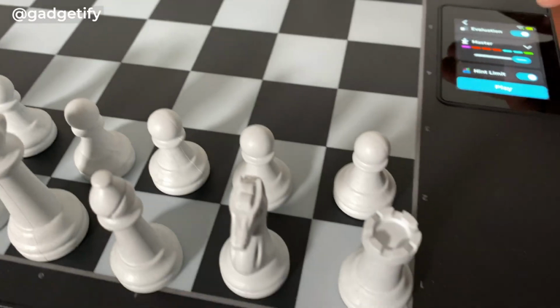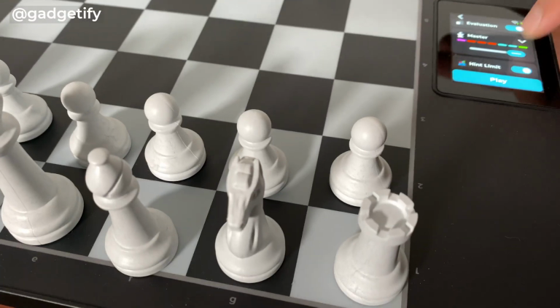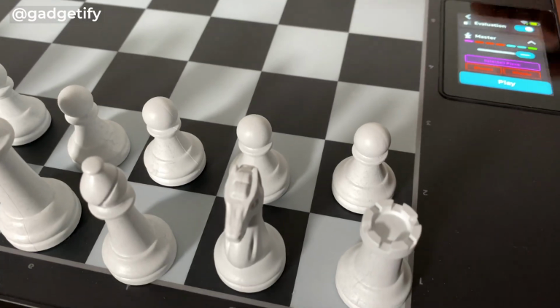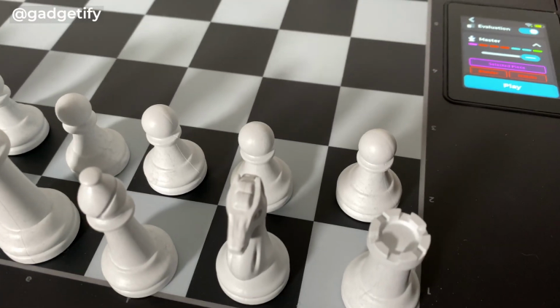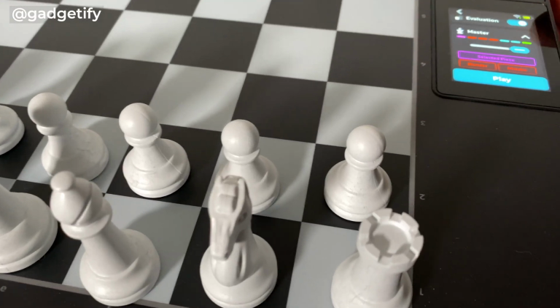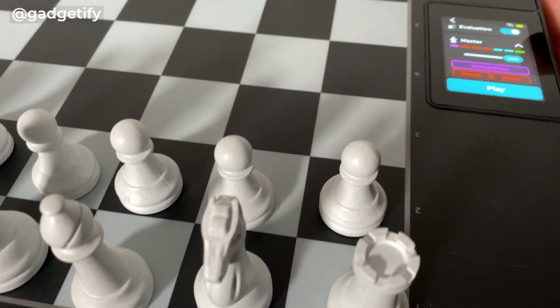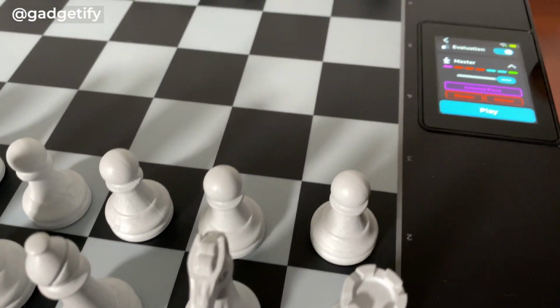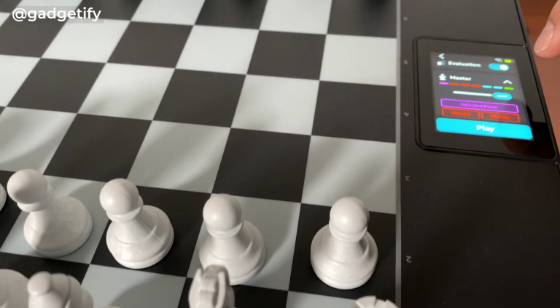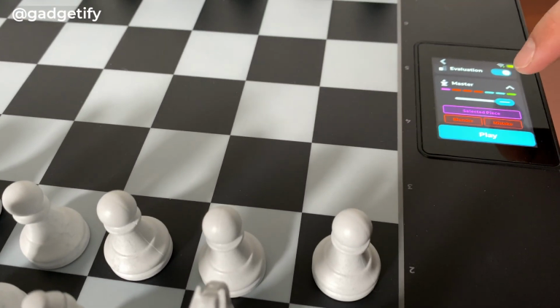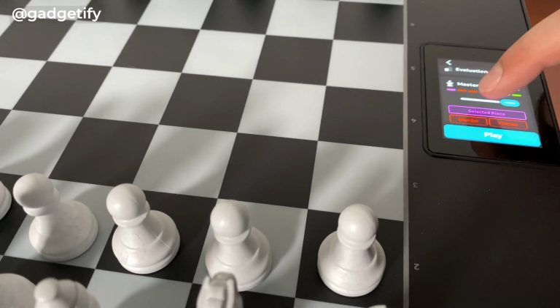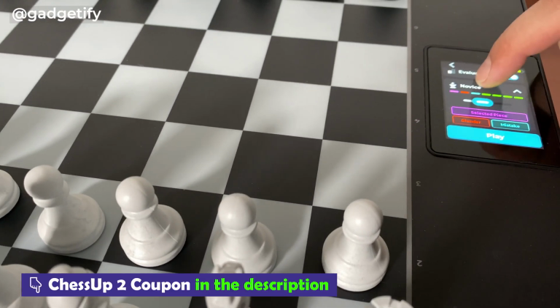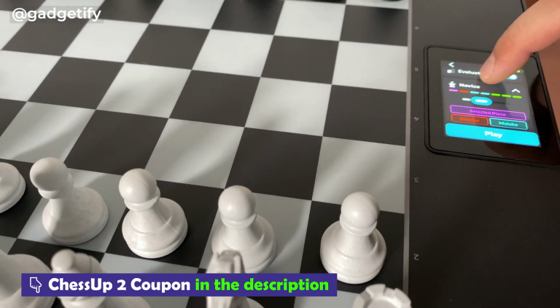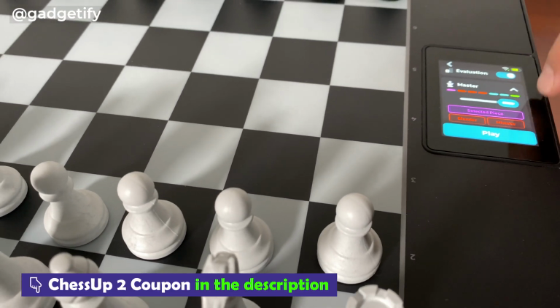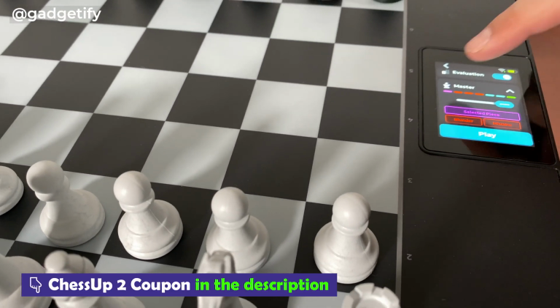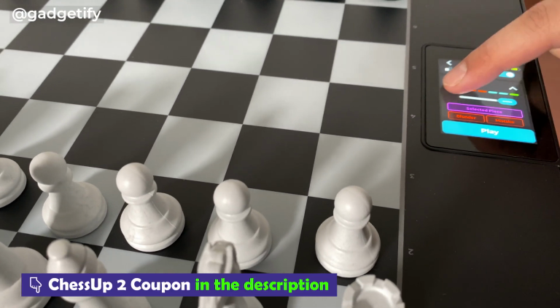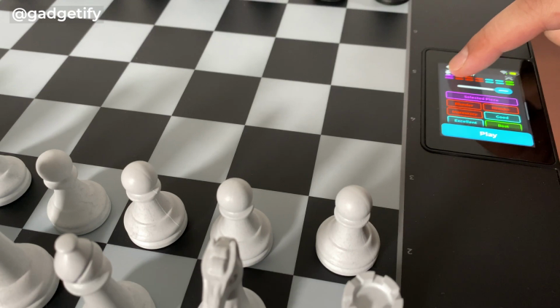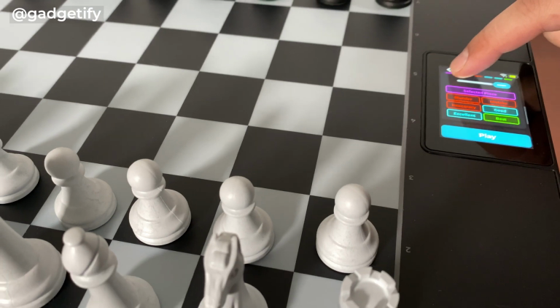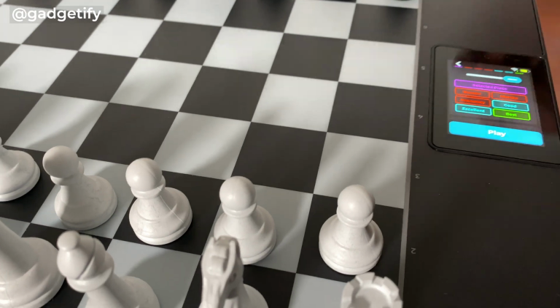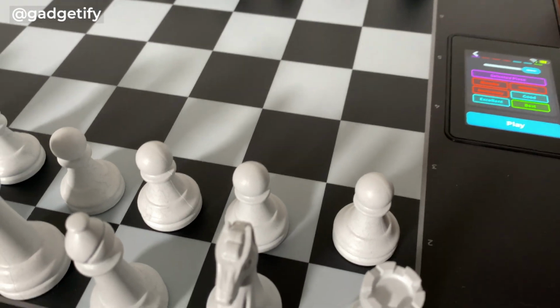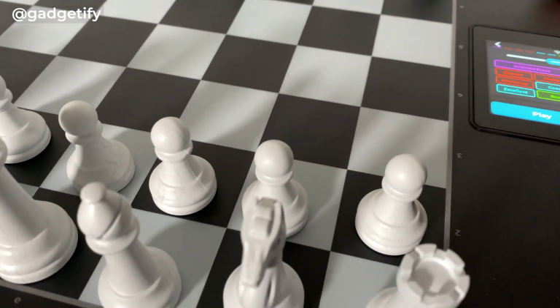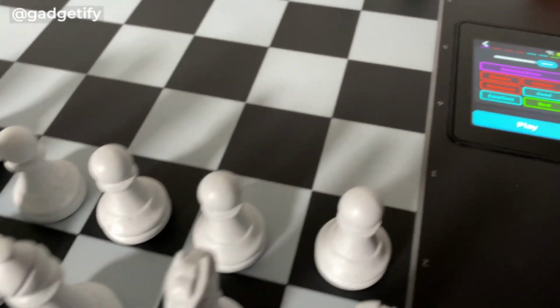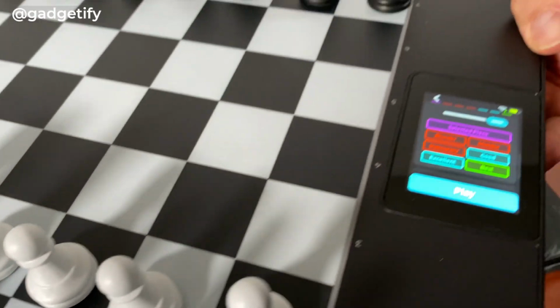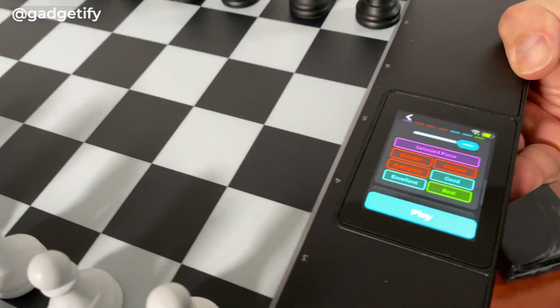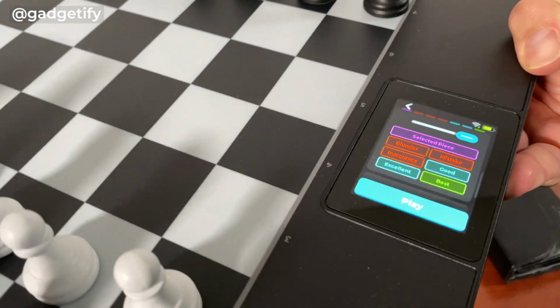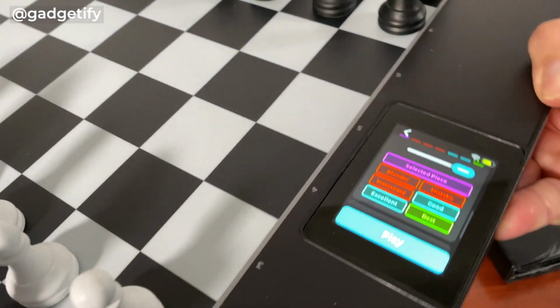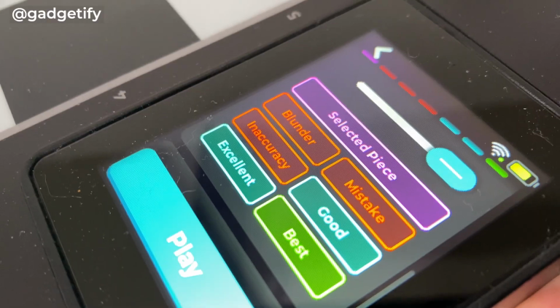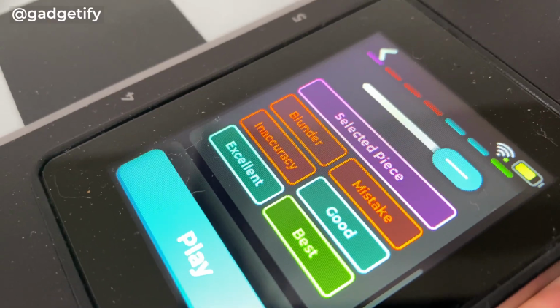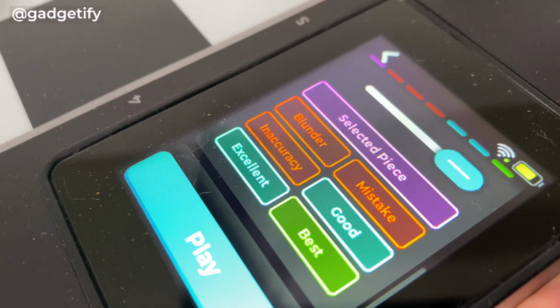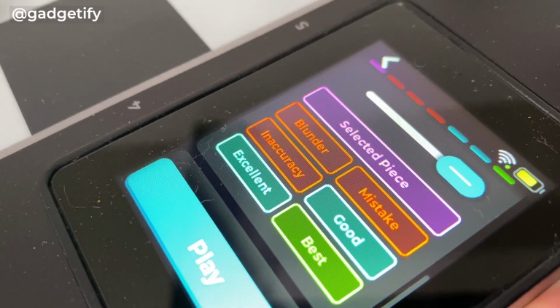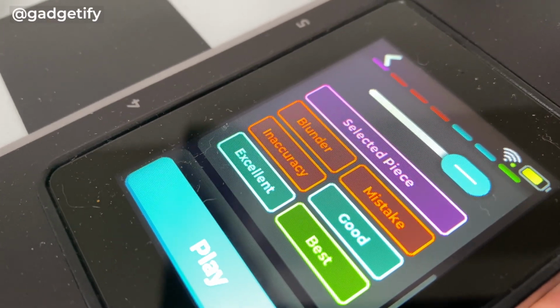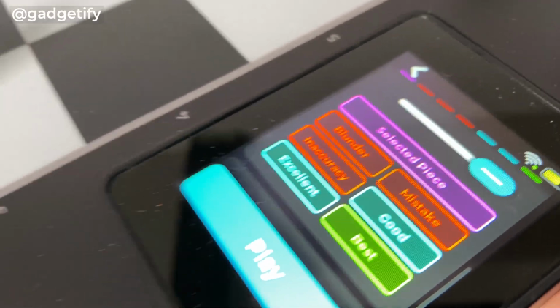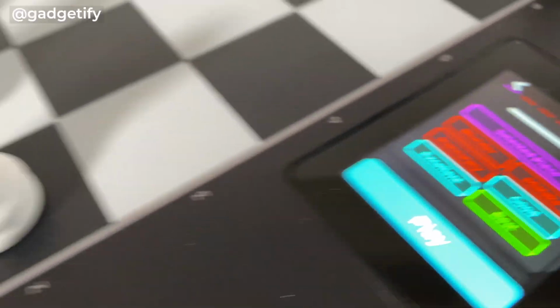This gives you feedback on the quality of your moves, so you can go to the advanced level and this alerts you to mistakes — good and bad moves.